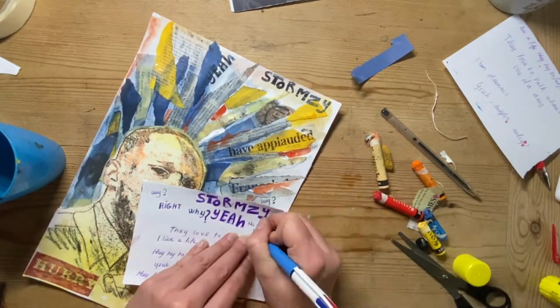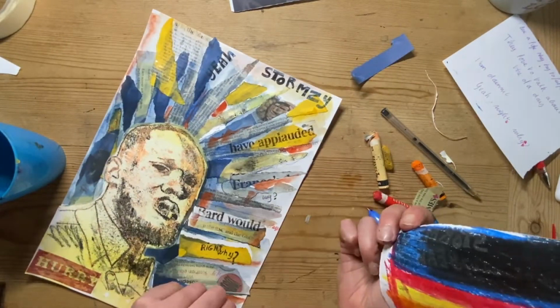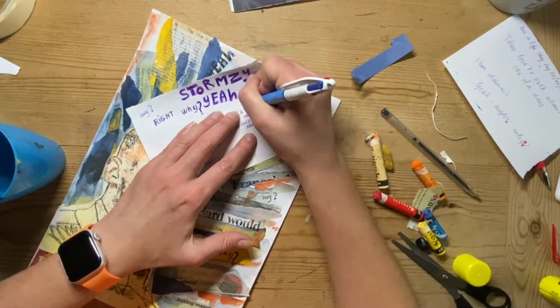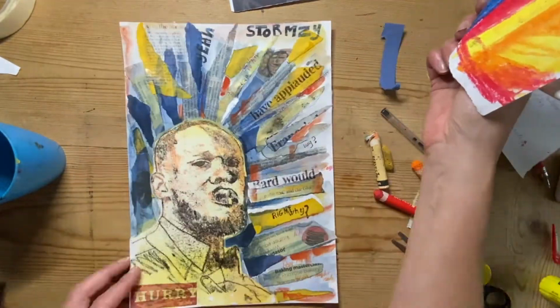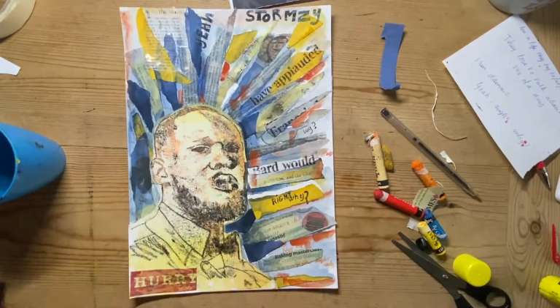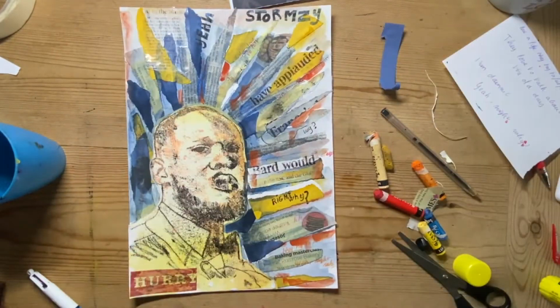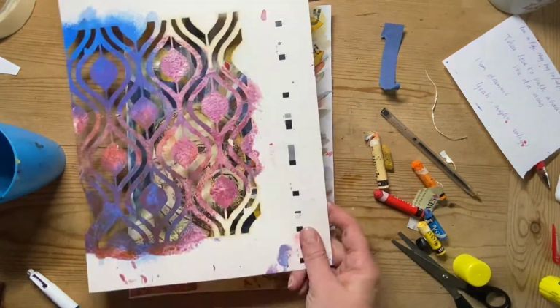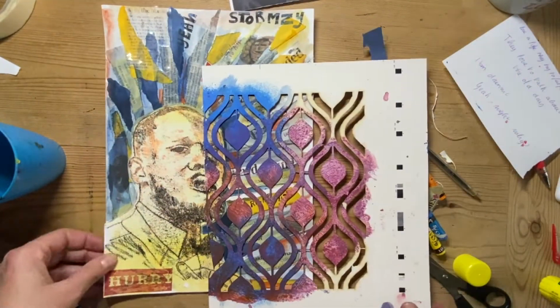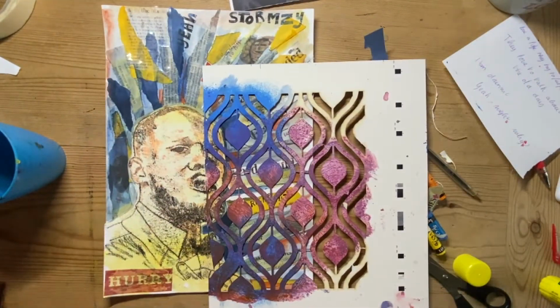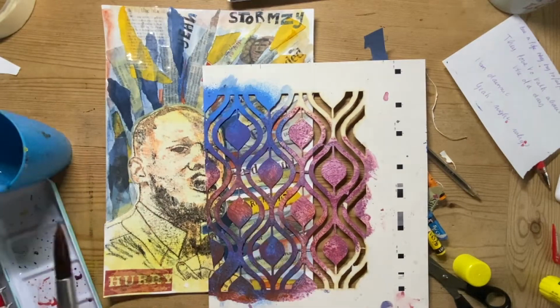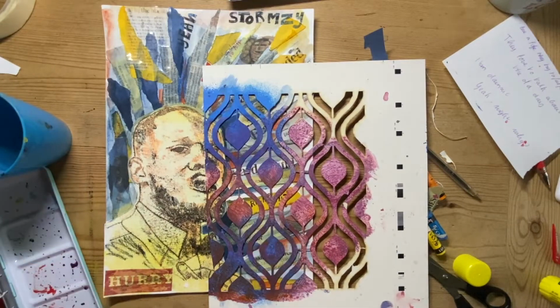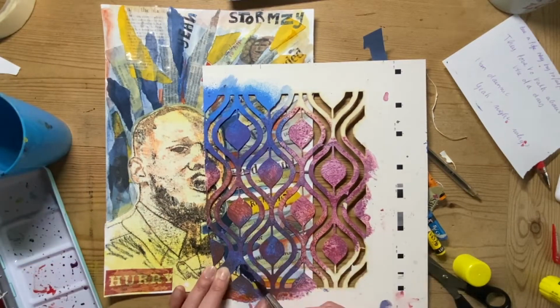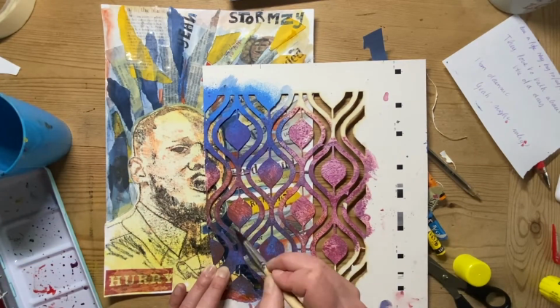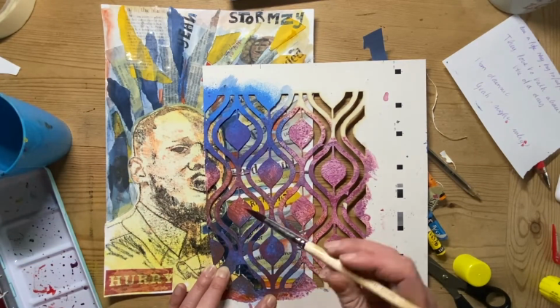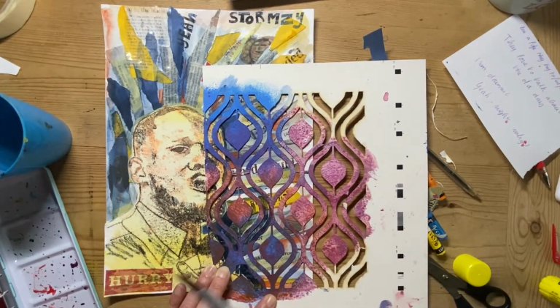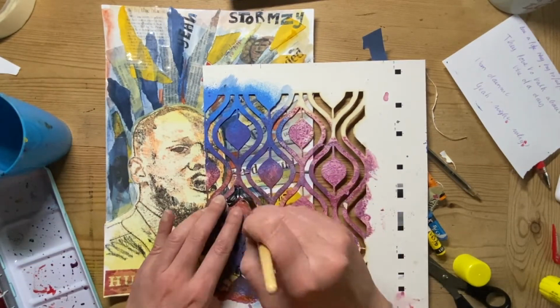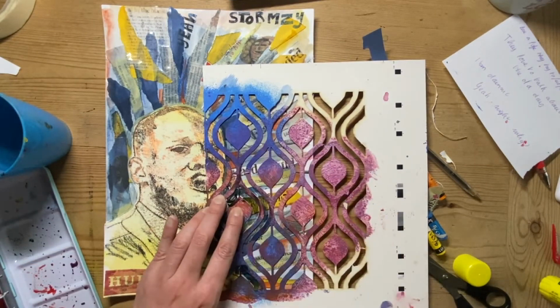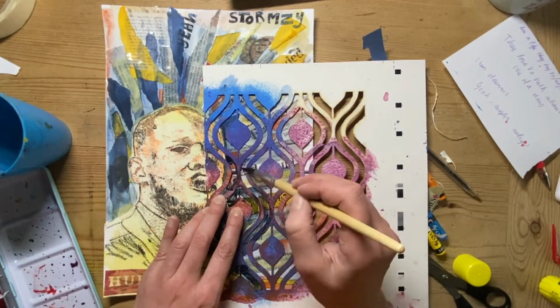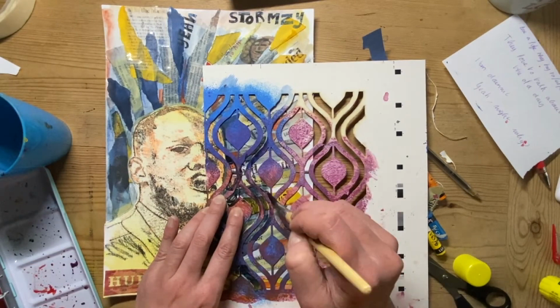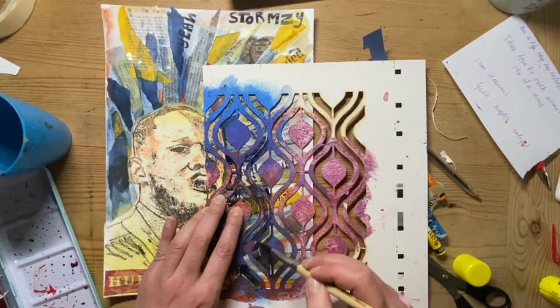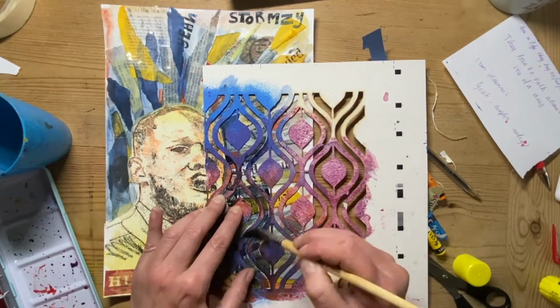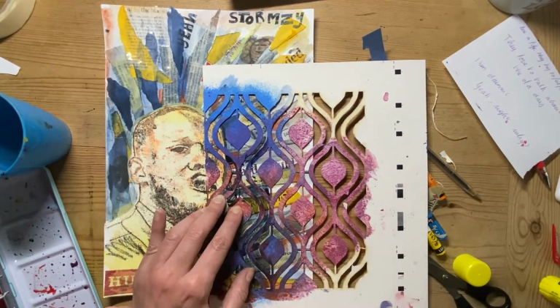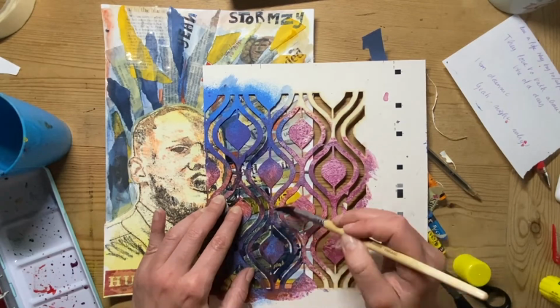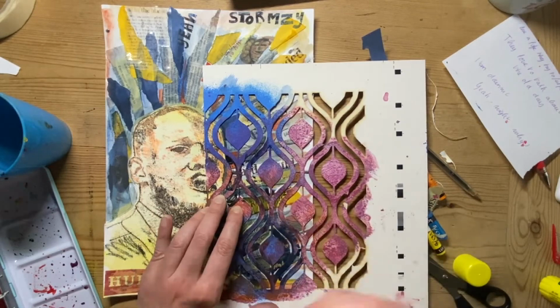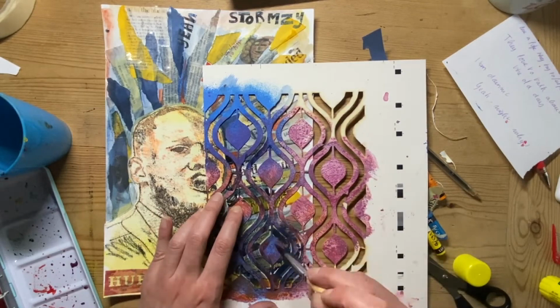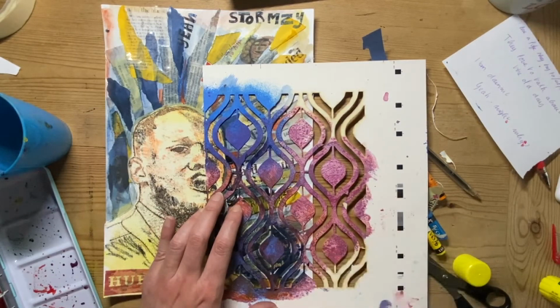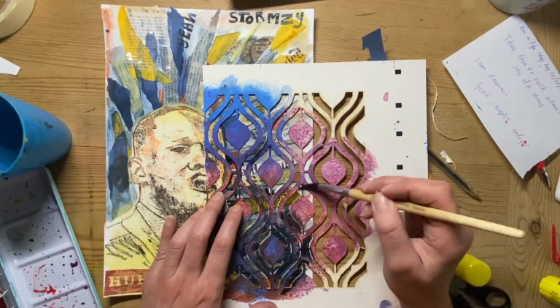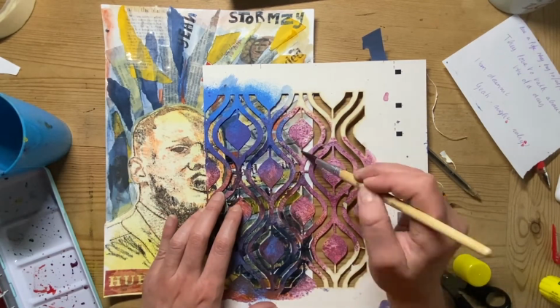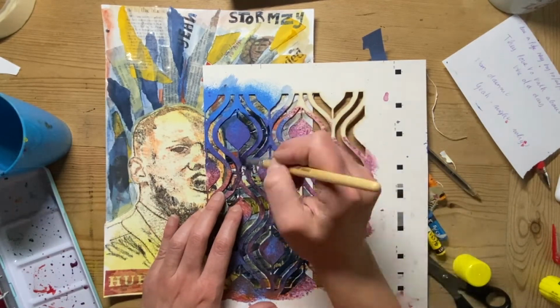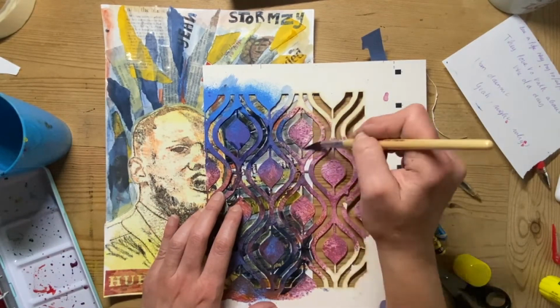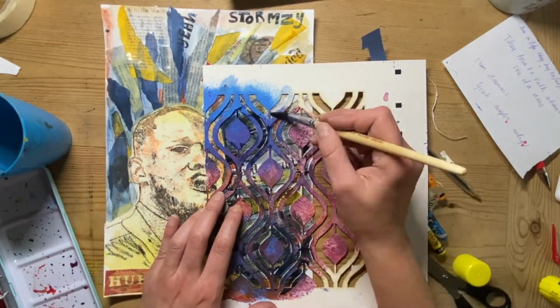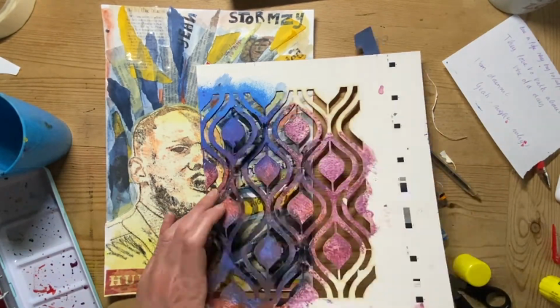Depending on how you've collaged your background, yours might look slightly different. Finally, using a stencil I'm just adding a few patterns around the side to add interest to the background. And that's it.